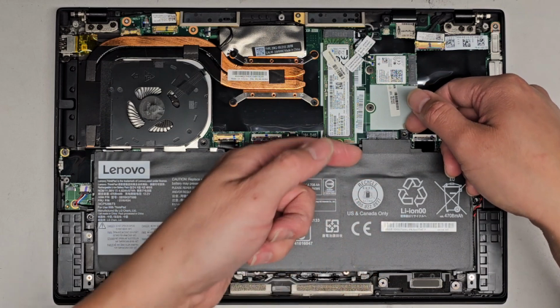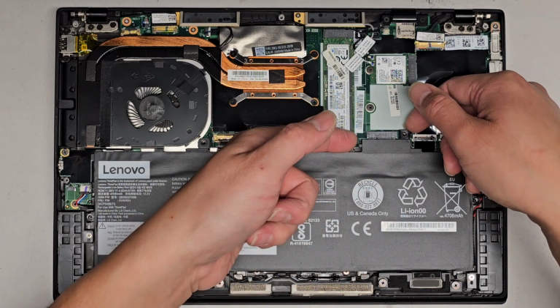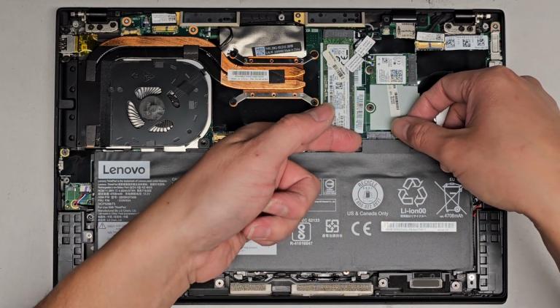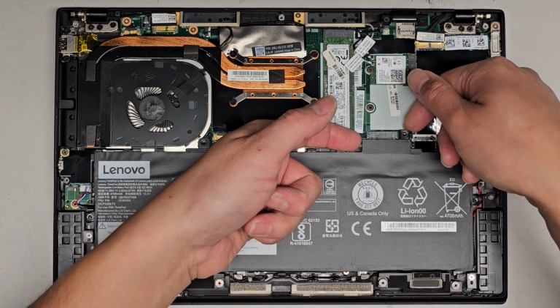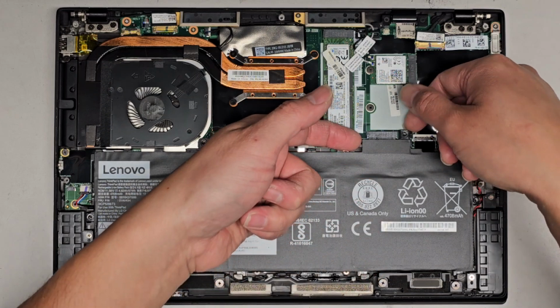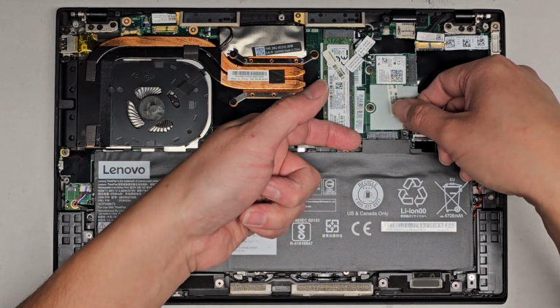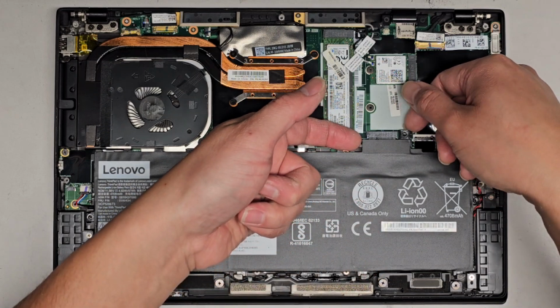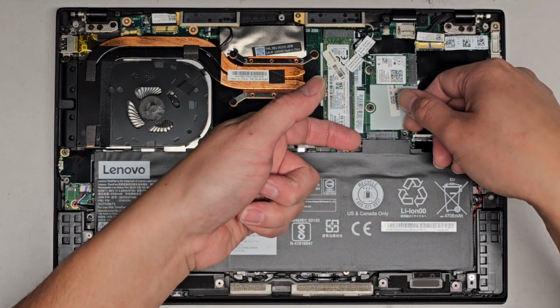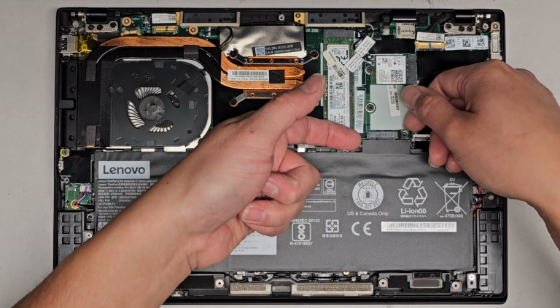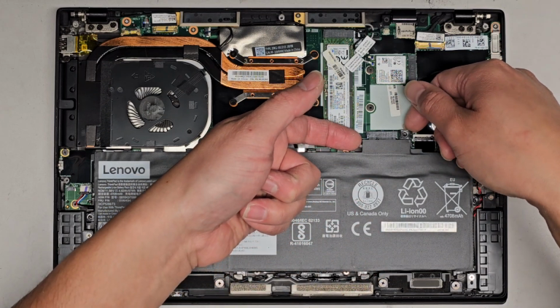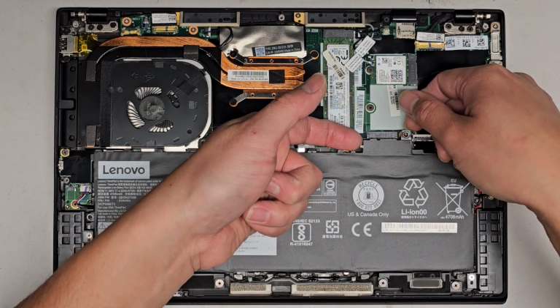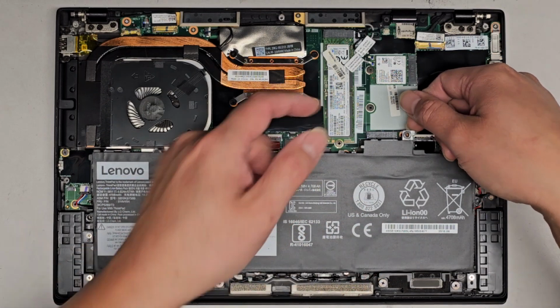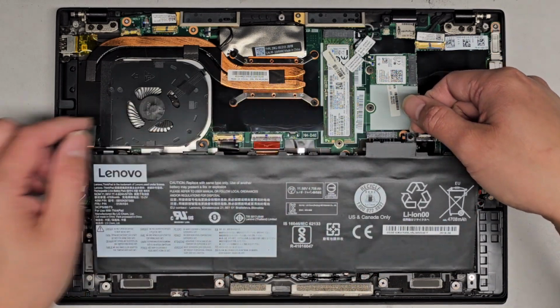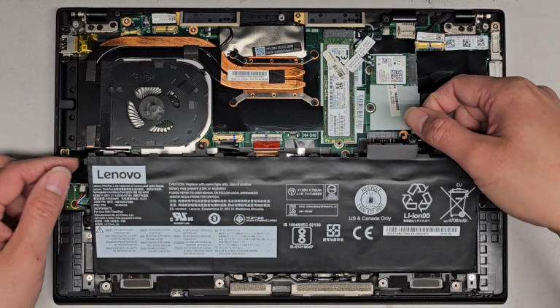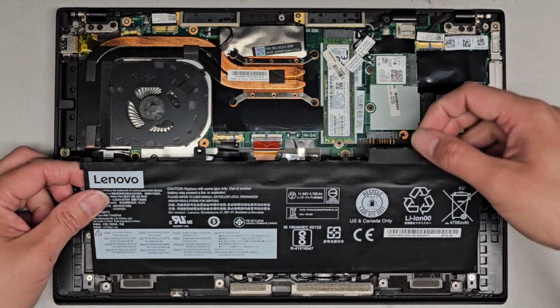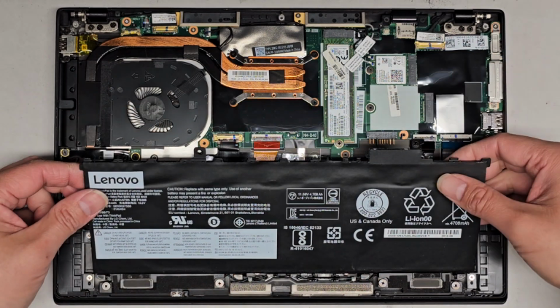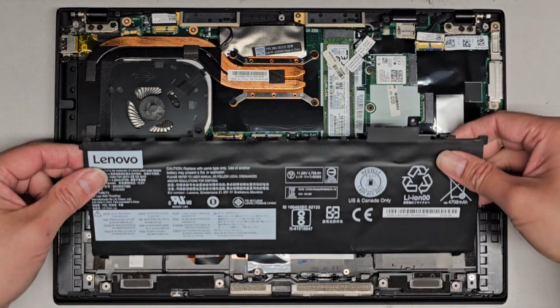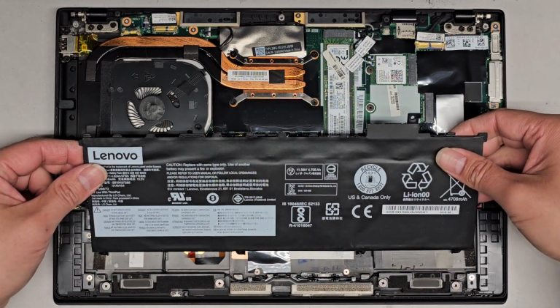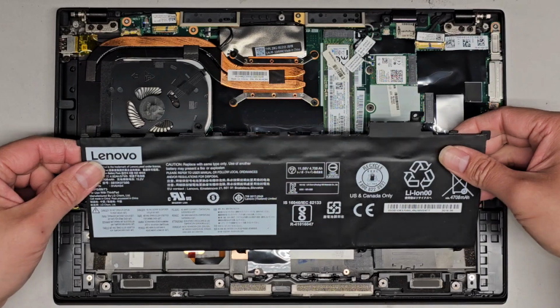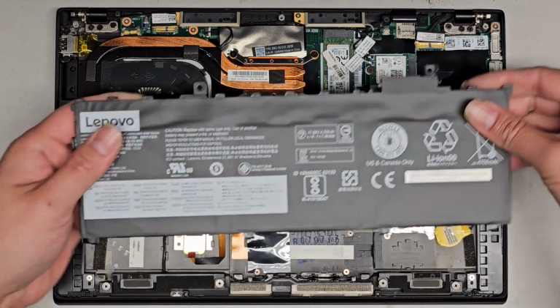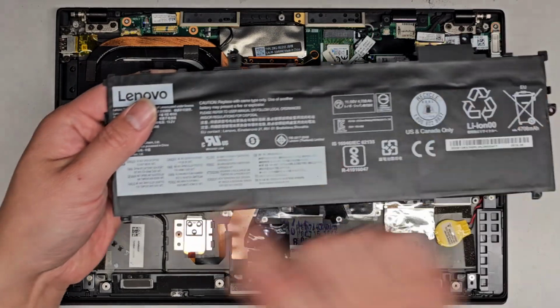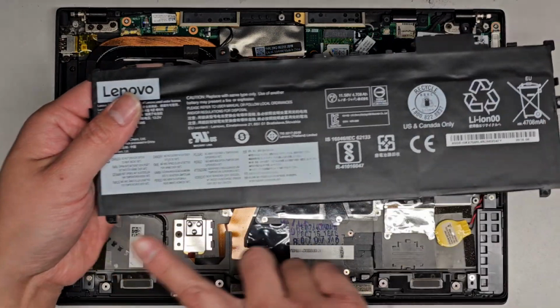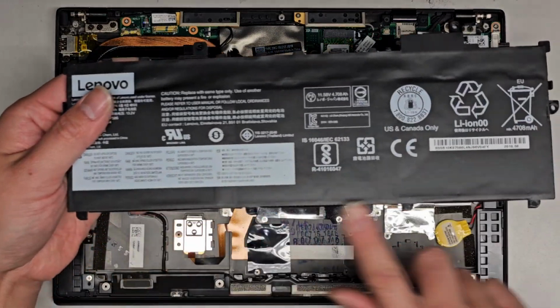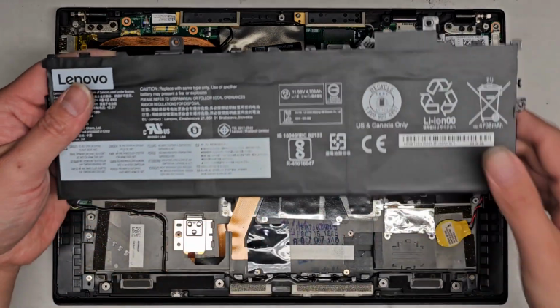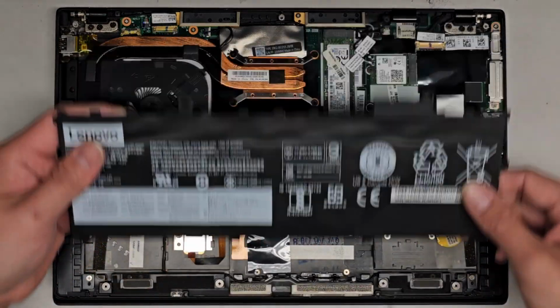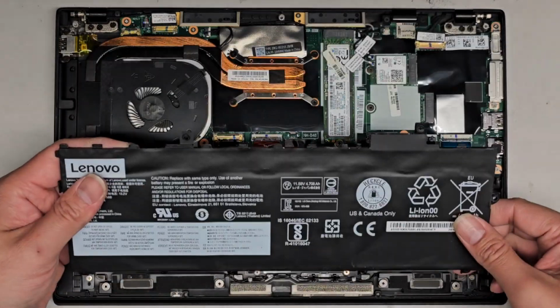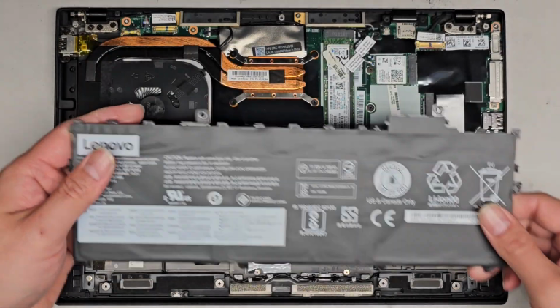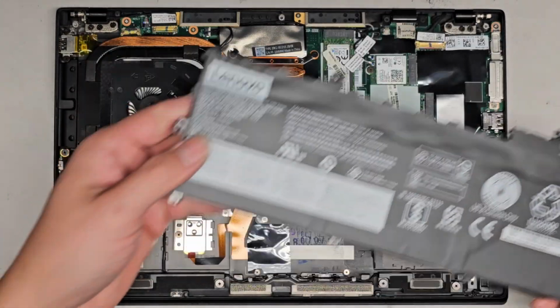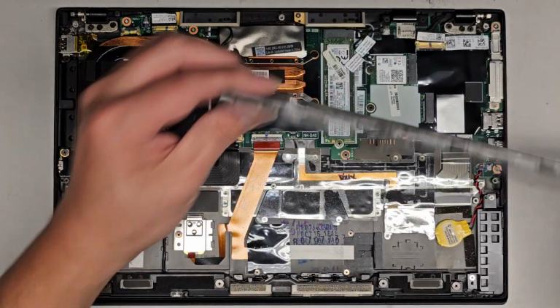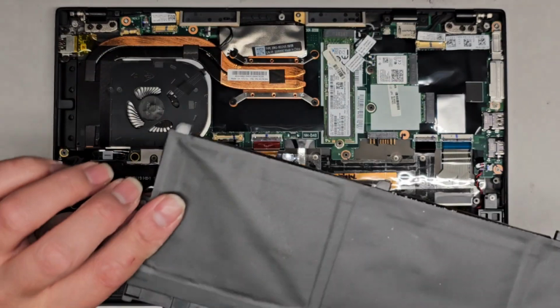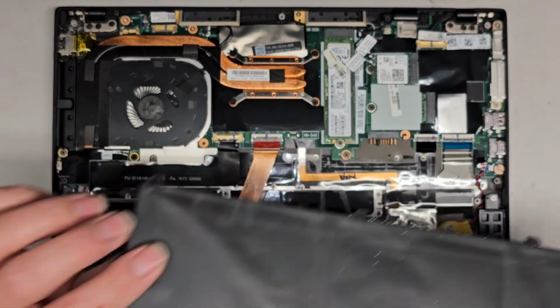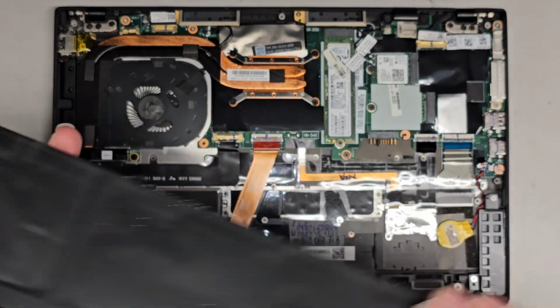So after you get all the screws, we're going to go ahead and pull here to lift the battery up, and then it slides out like this. You can see these little feet that slide into those little clips.